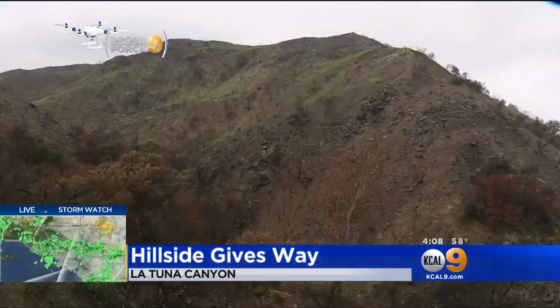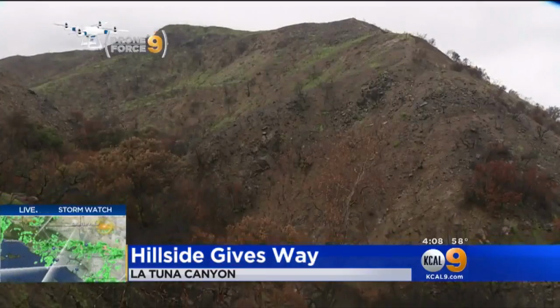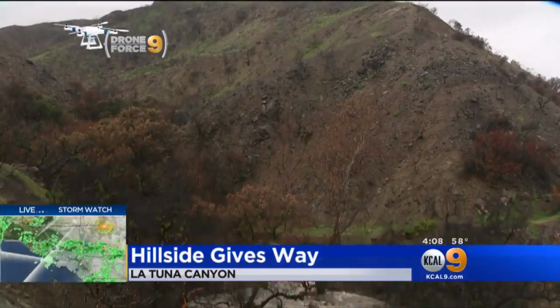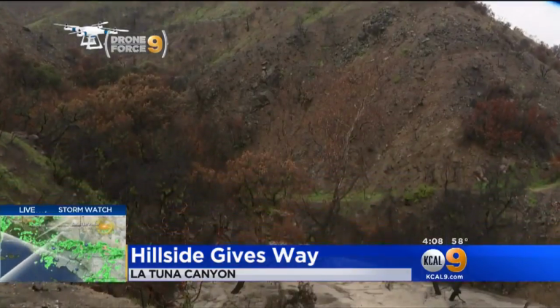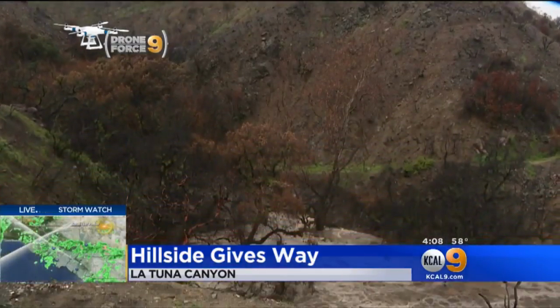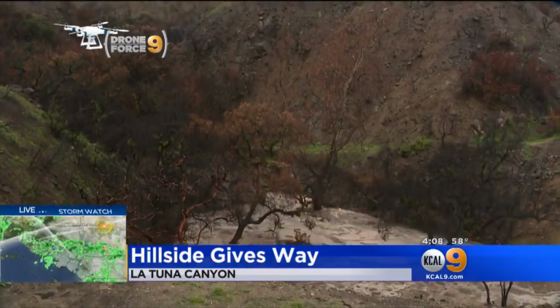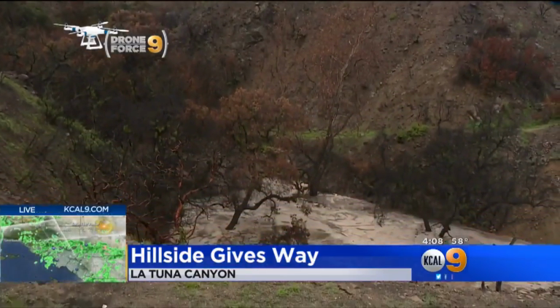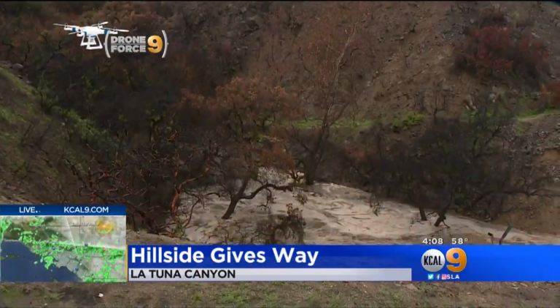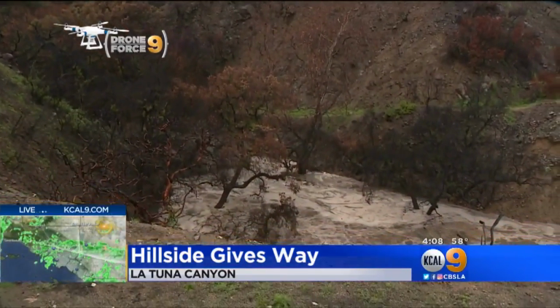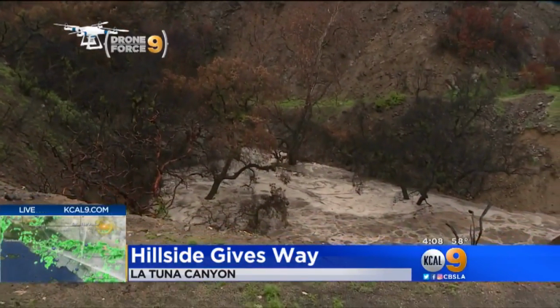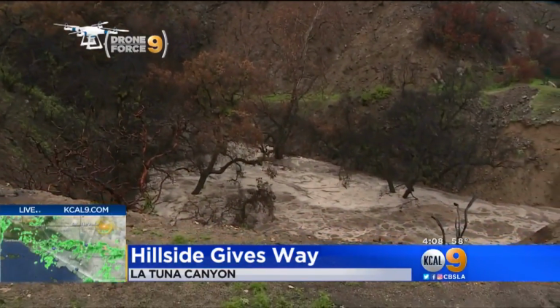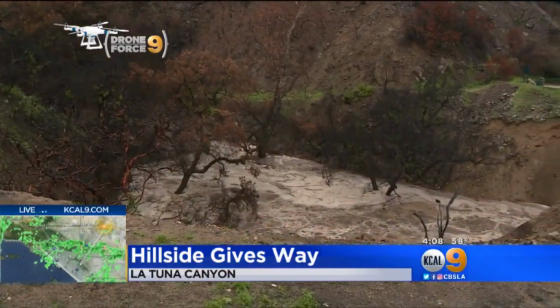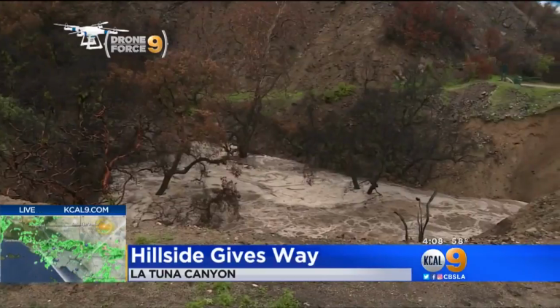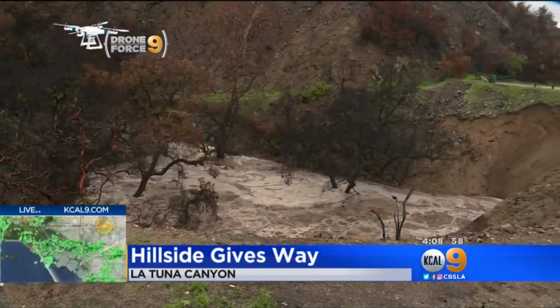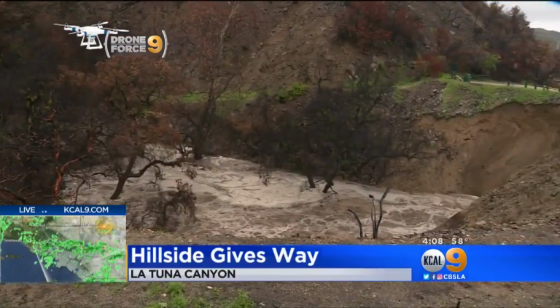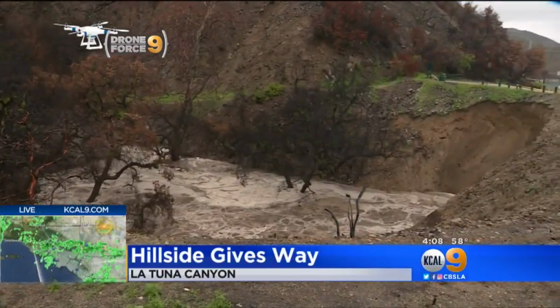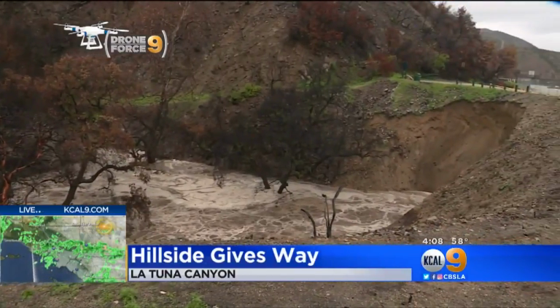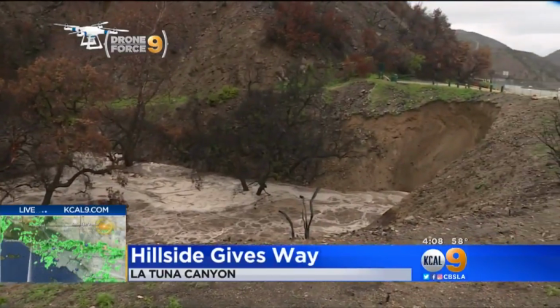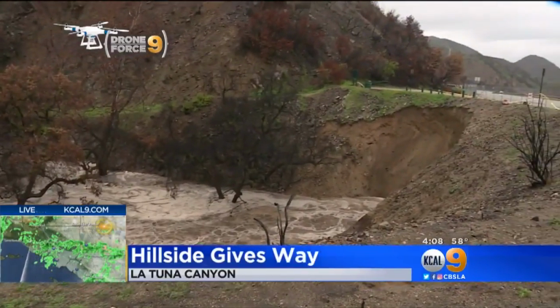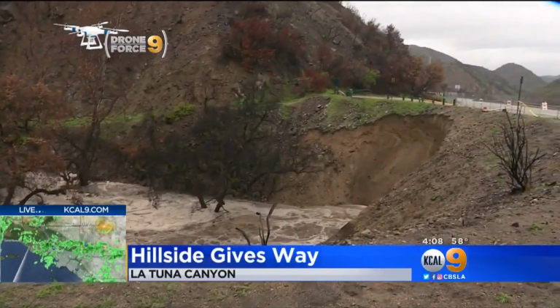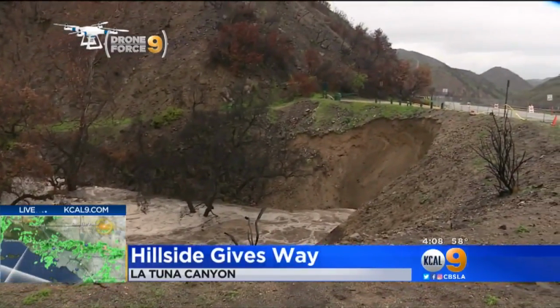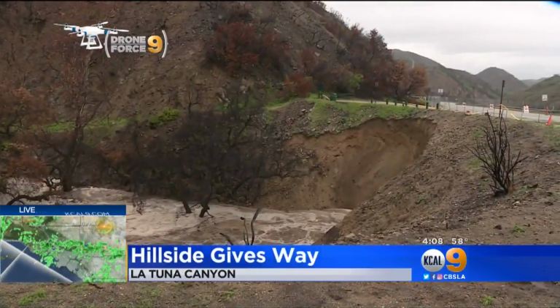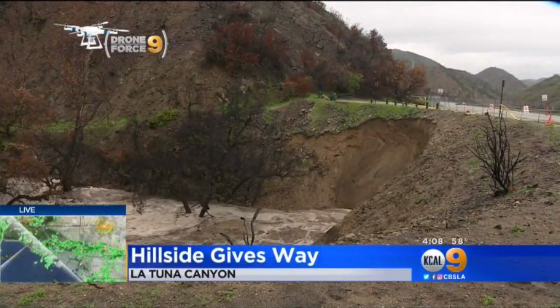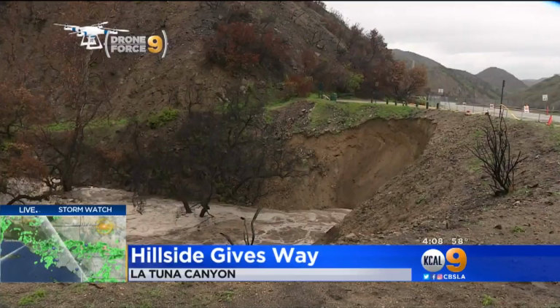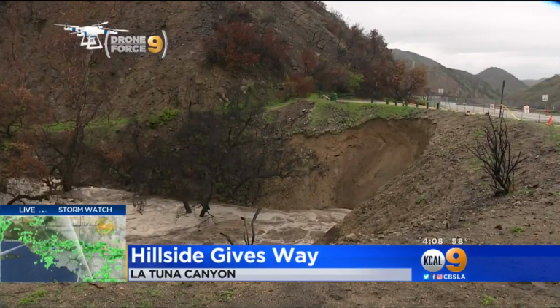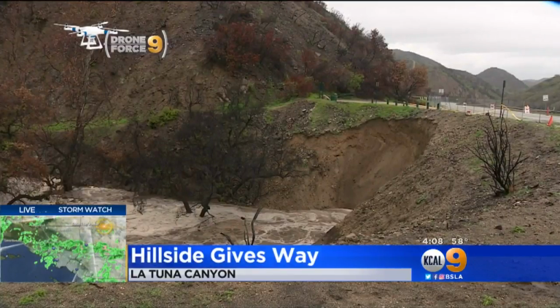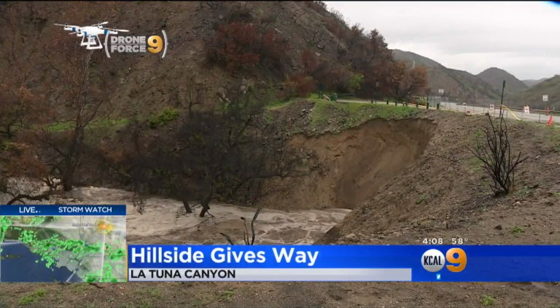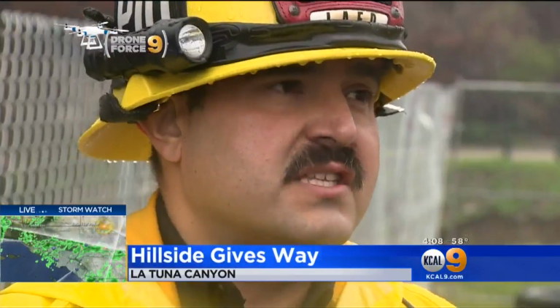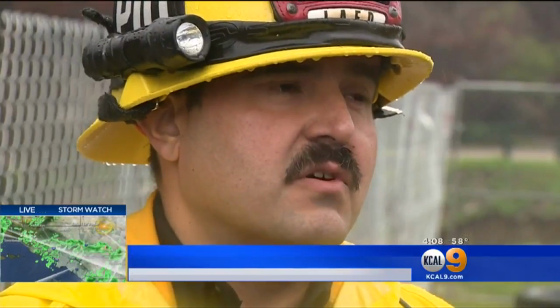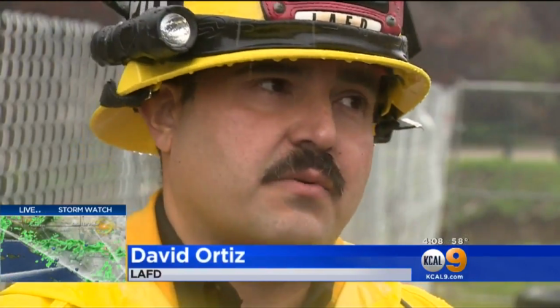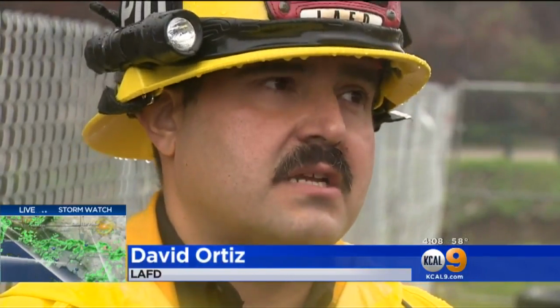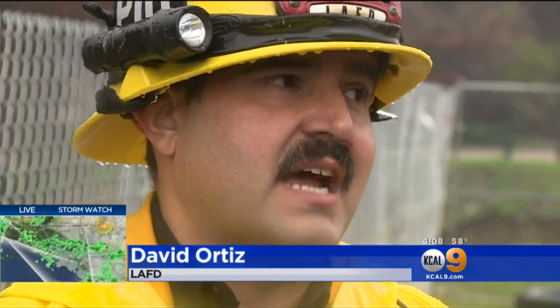The hill on the 8300 block of Latuna Canyon Road in the Sun Valley area gave way during intense rains. The chunk, 30 feet wide and 50 feet deep this morning, had quadrupled by mid-afternoon. Earth continues to move as the rain continues to come down.